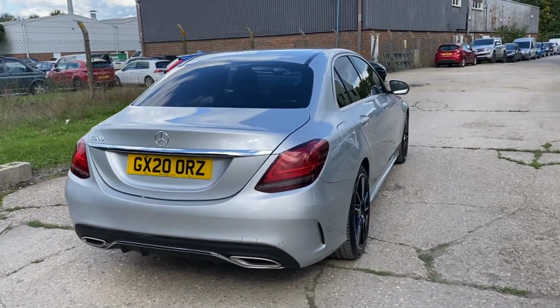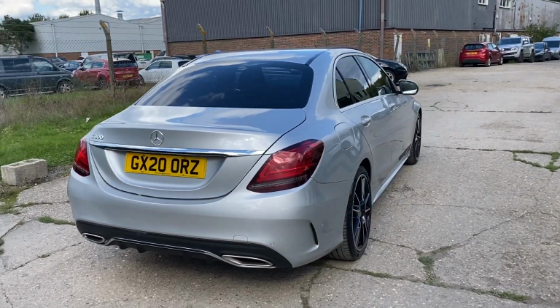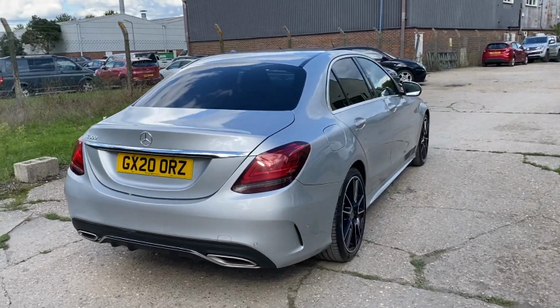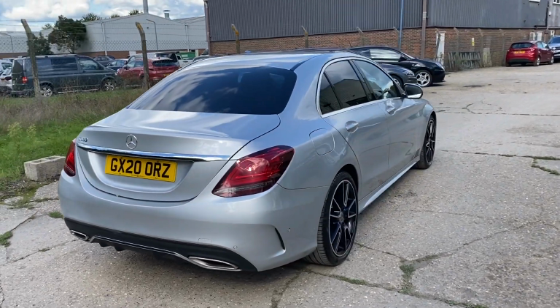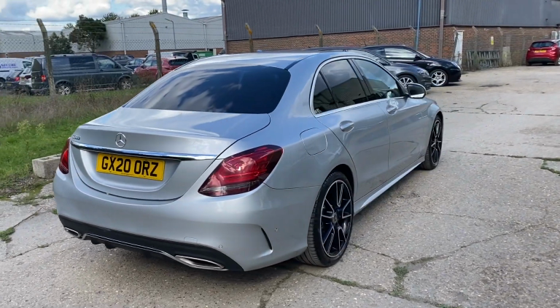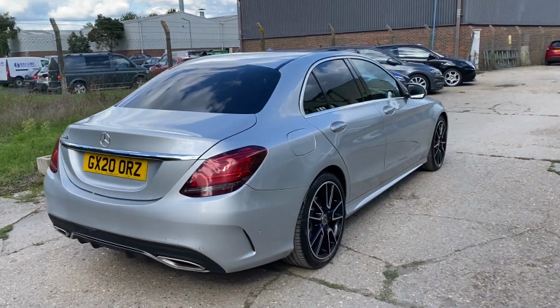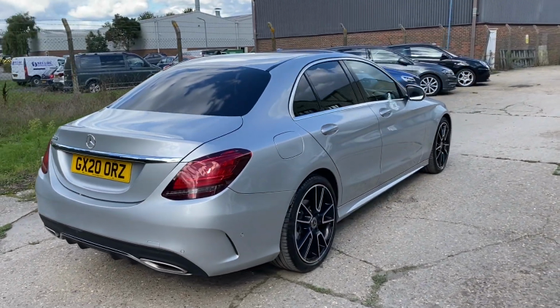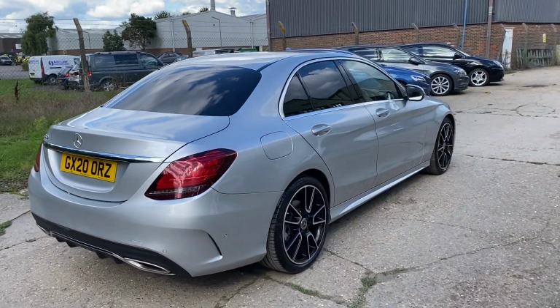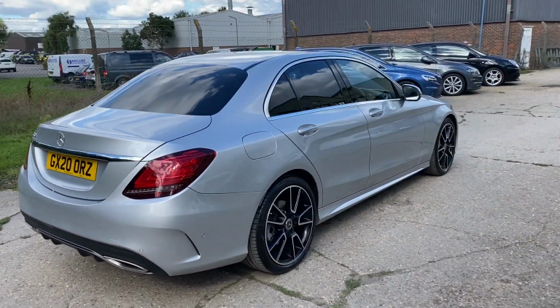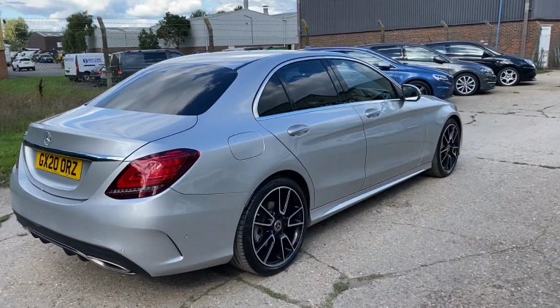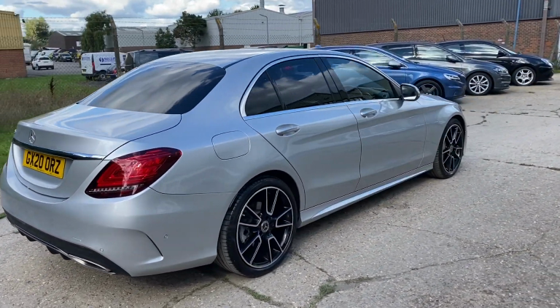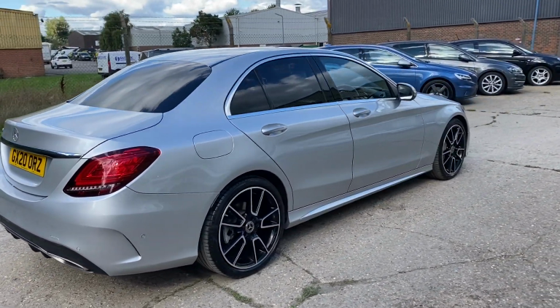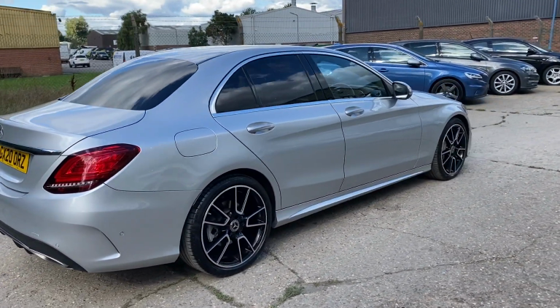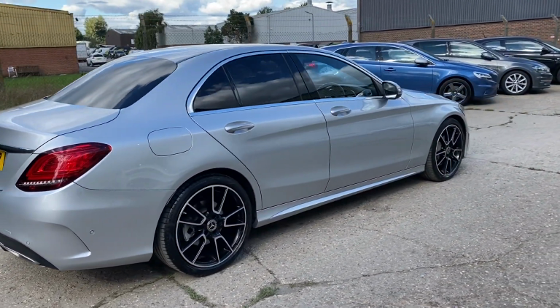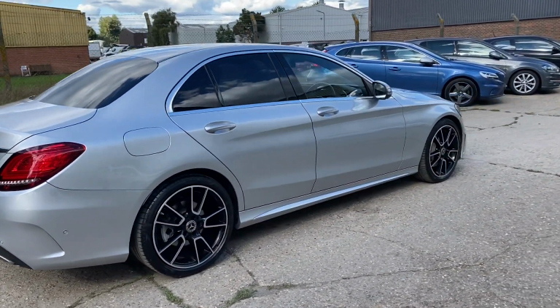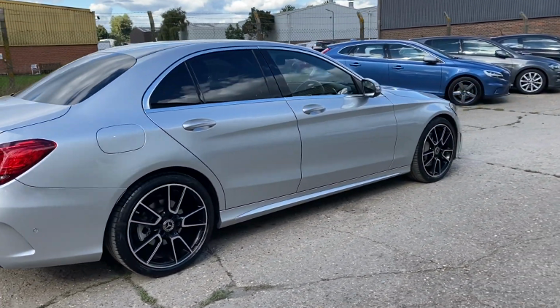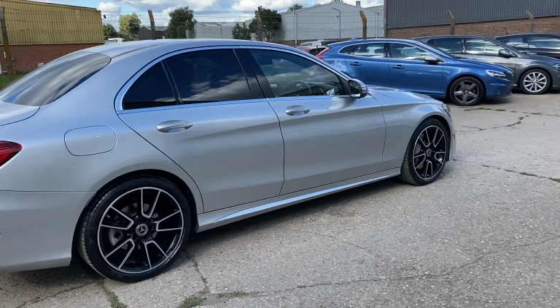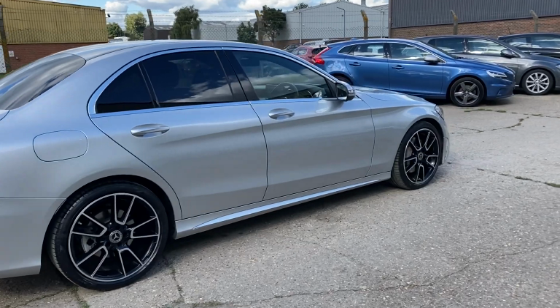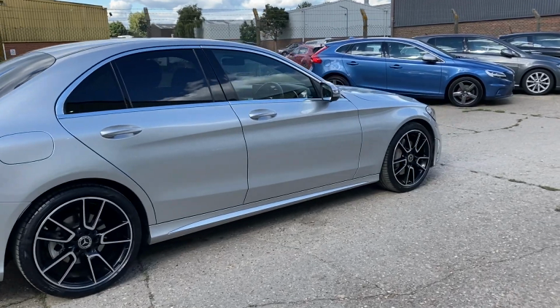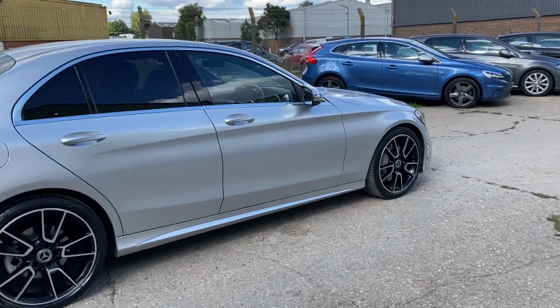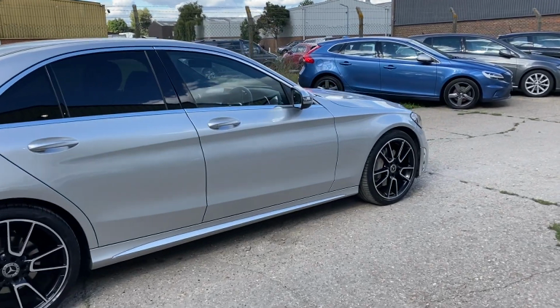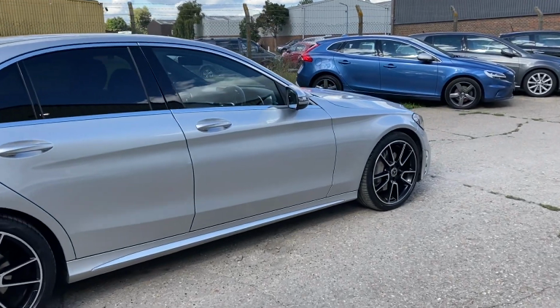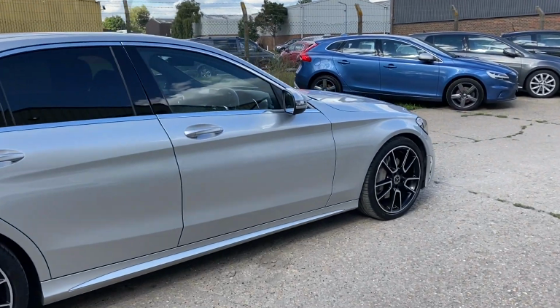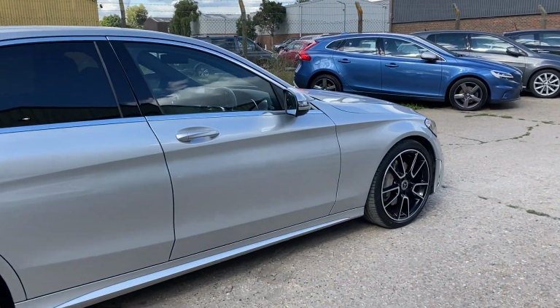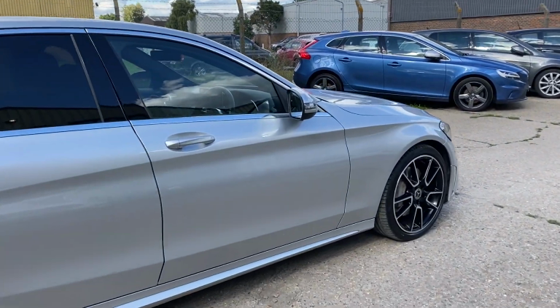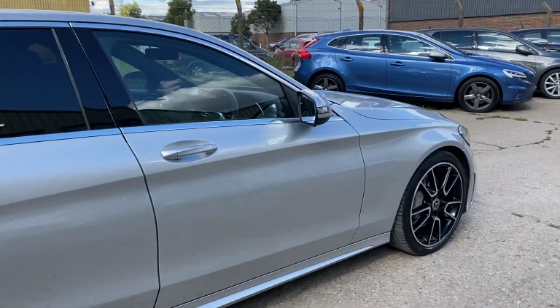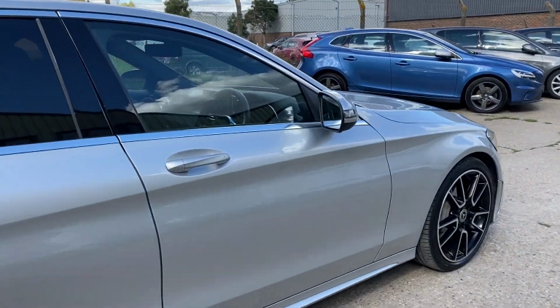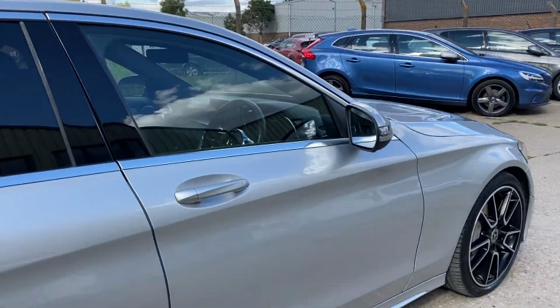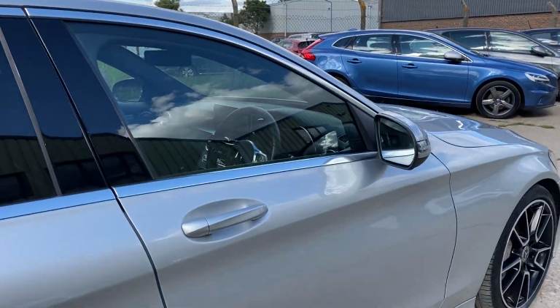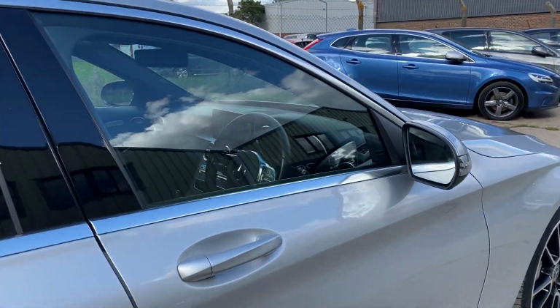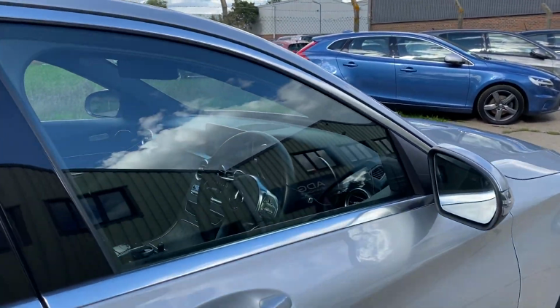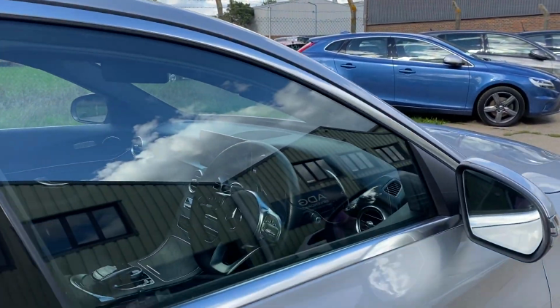The car comes with two sets of keys and, as you can see, is in lovely condition, with power folding mirrors. Let's go and have a look at the interior.